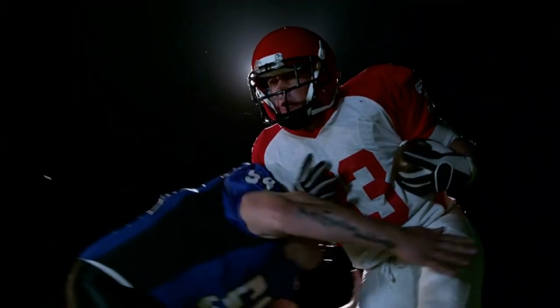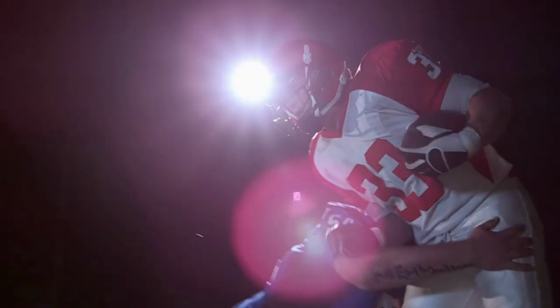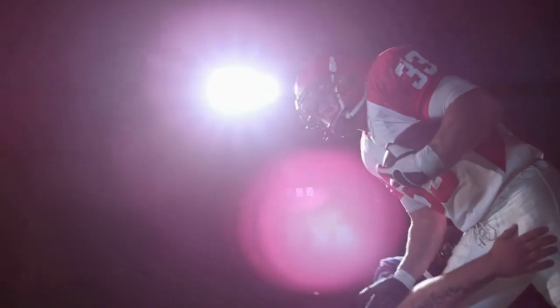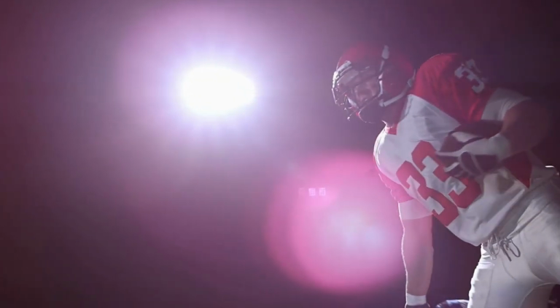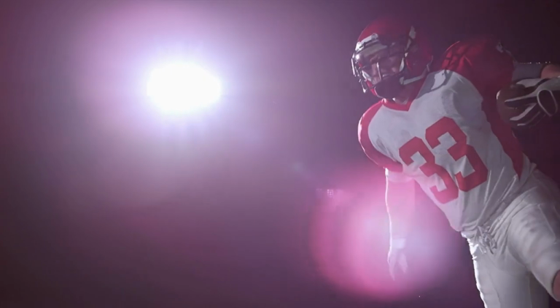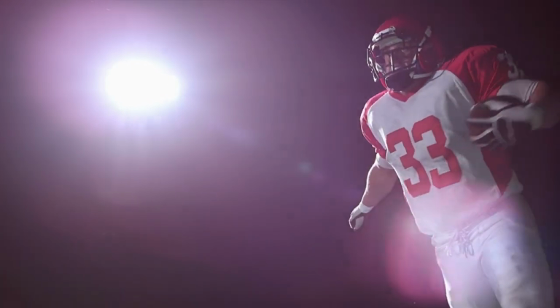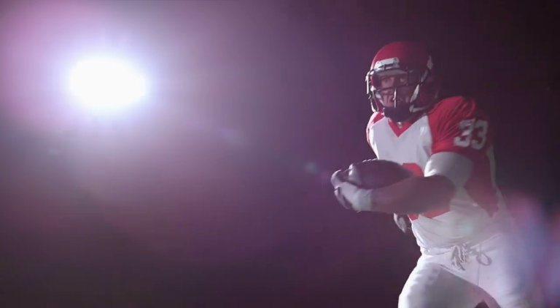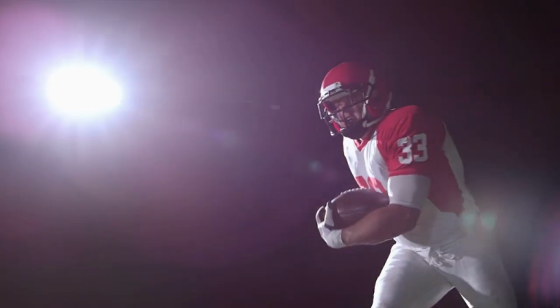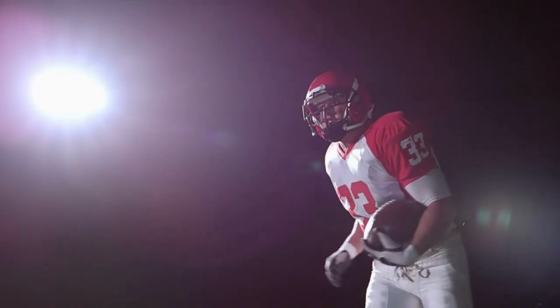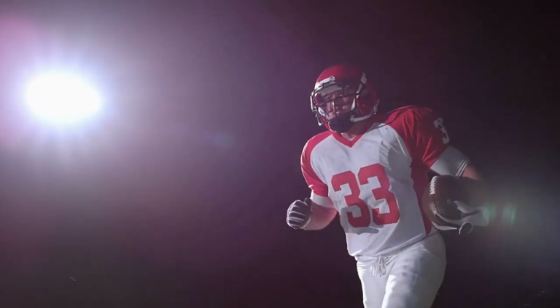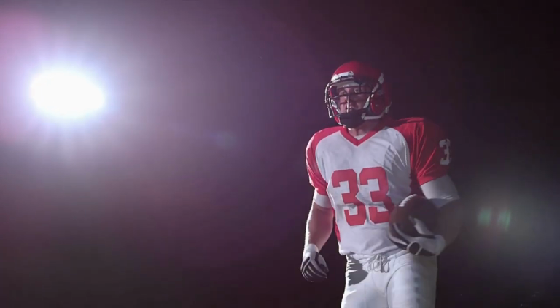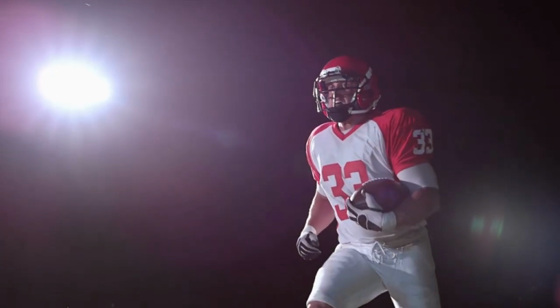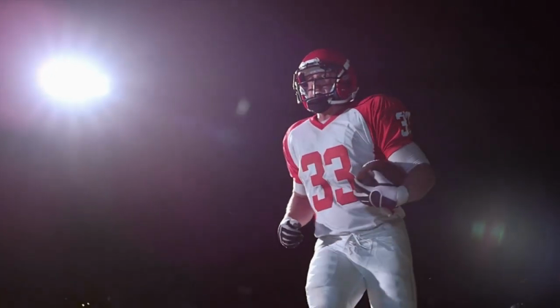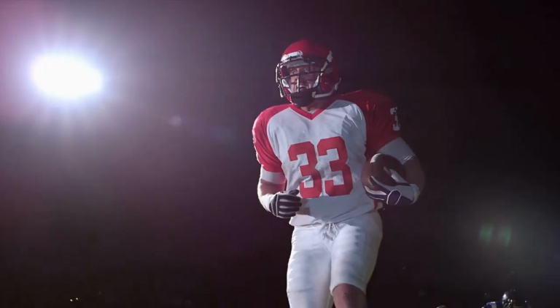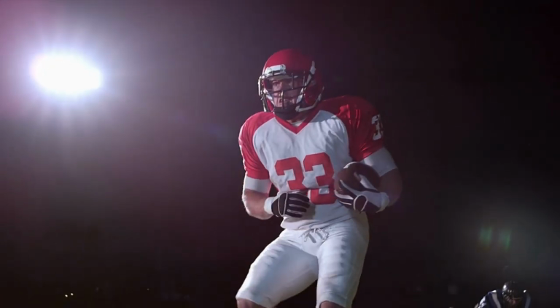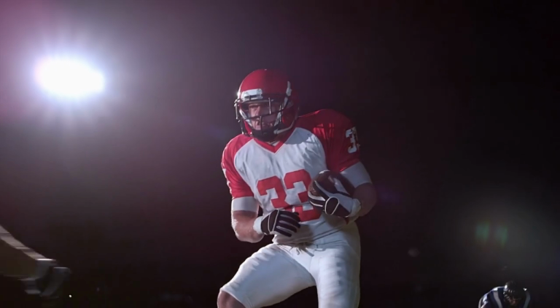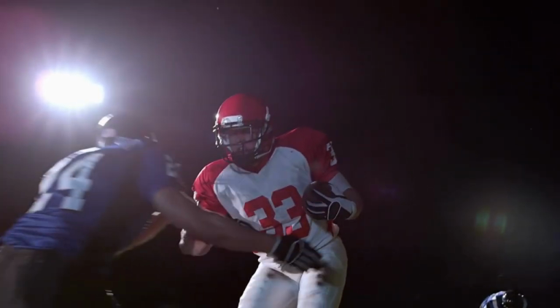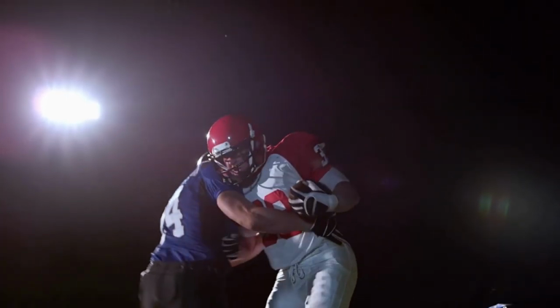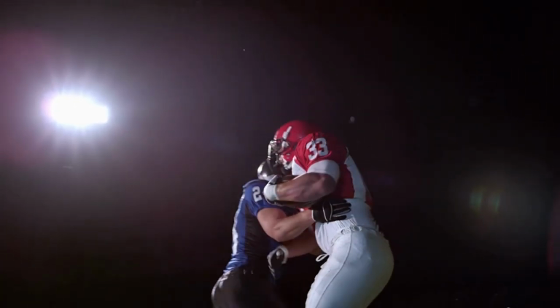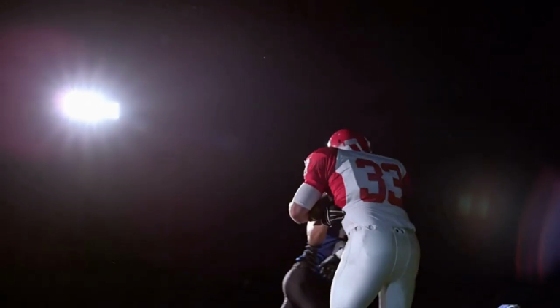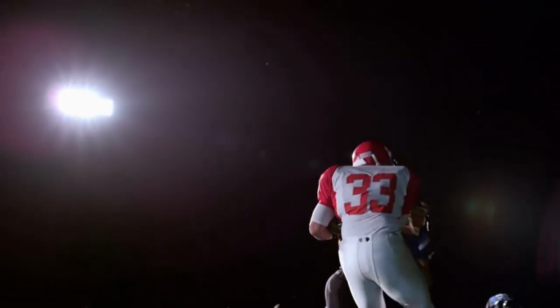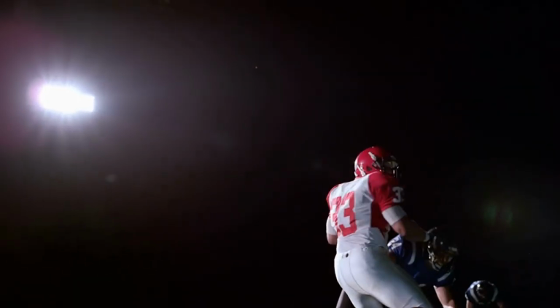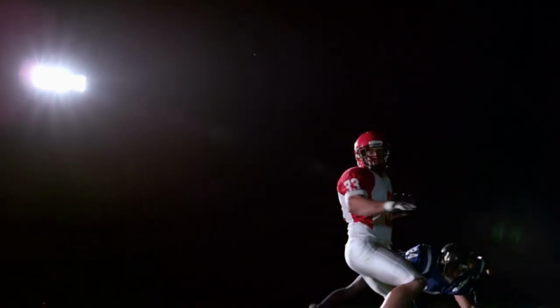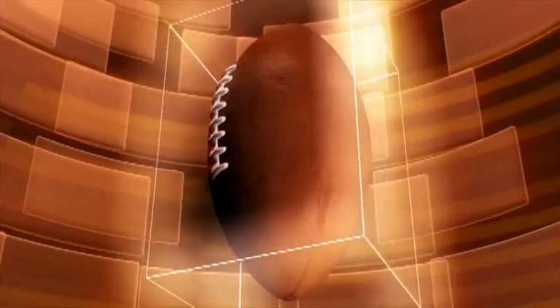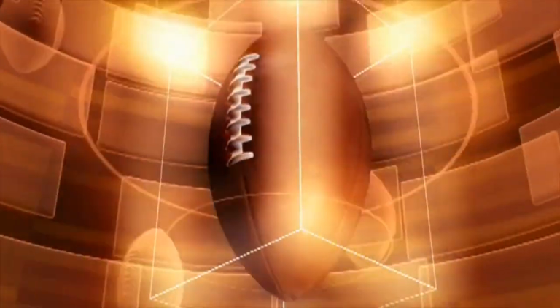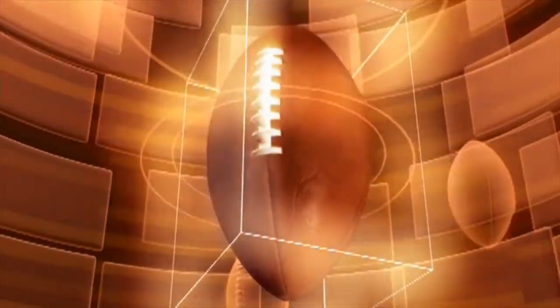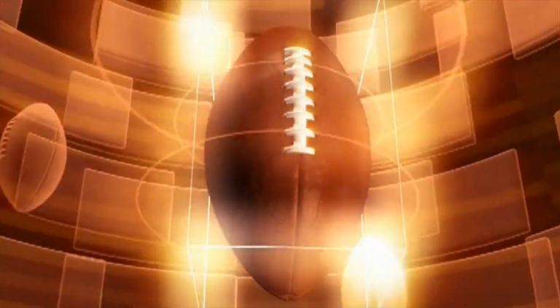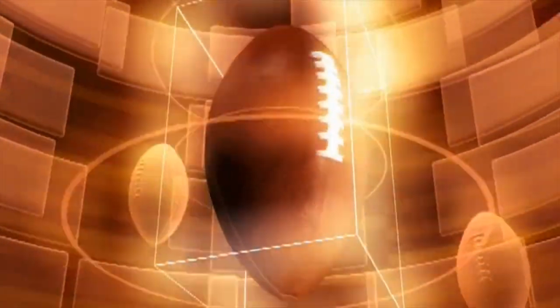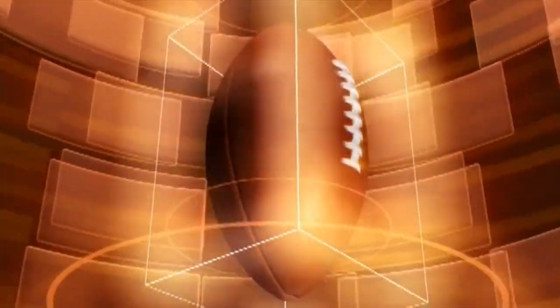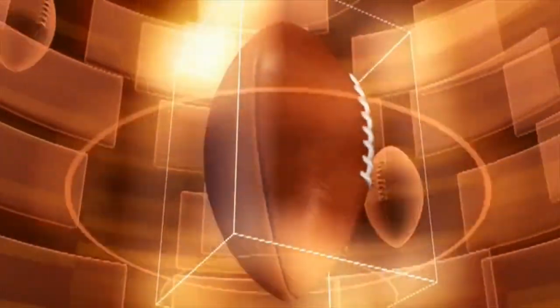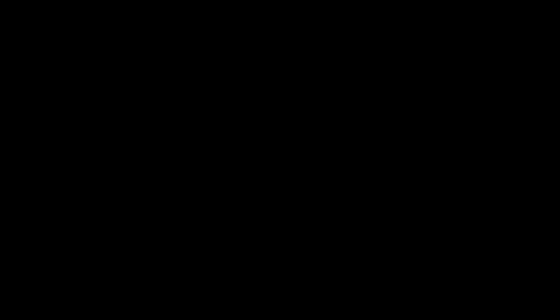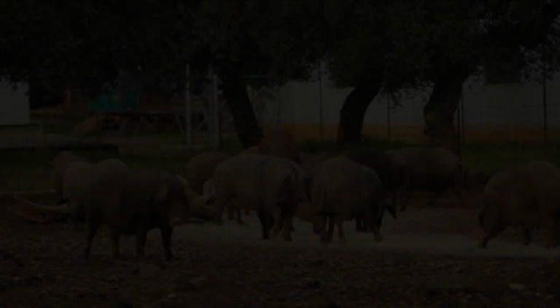Football — one of America's favorite pastimes. Of course, things weren't always as they are today. Have you ever wondered about the origins of the American football? If you have, you are not alone.